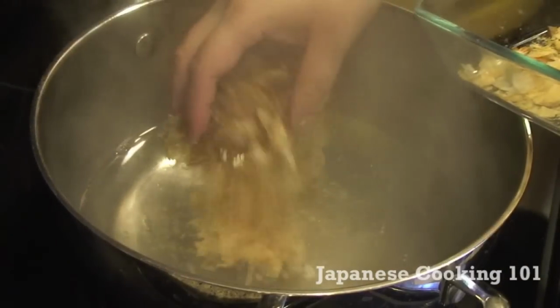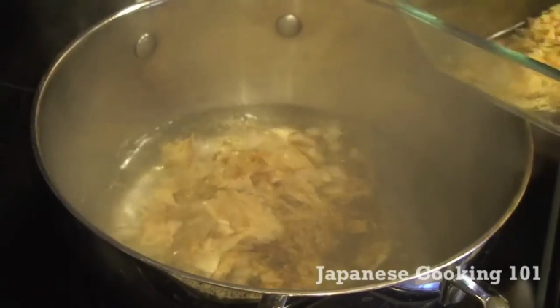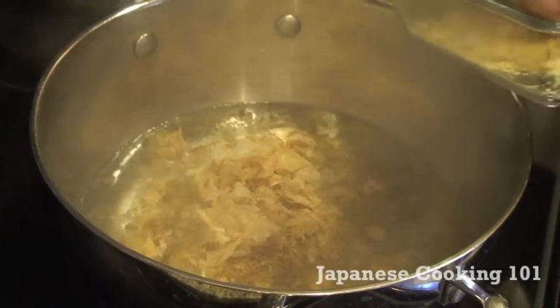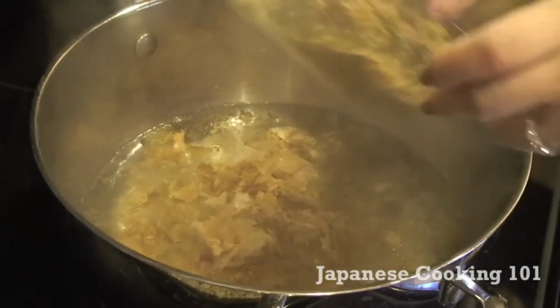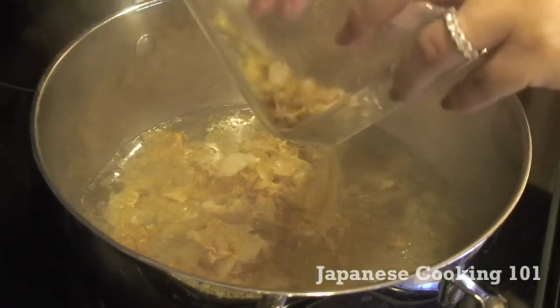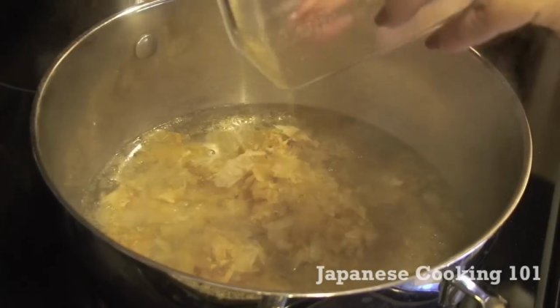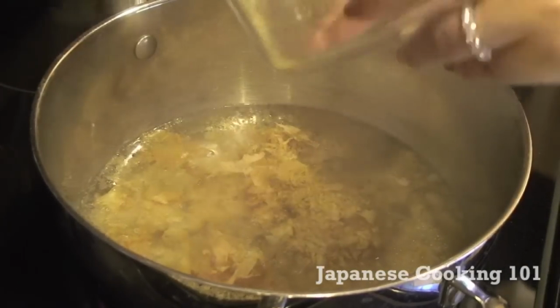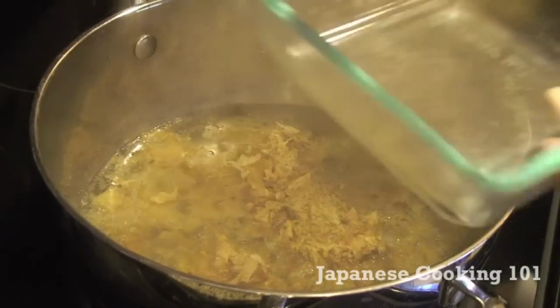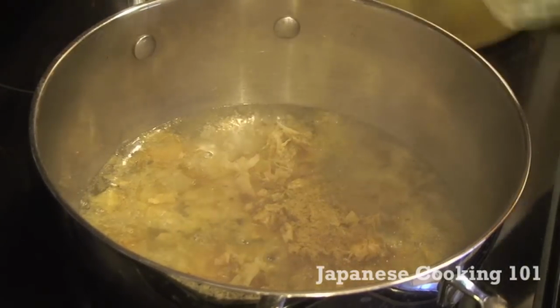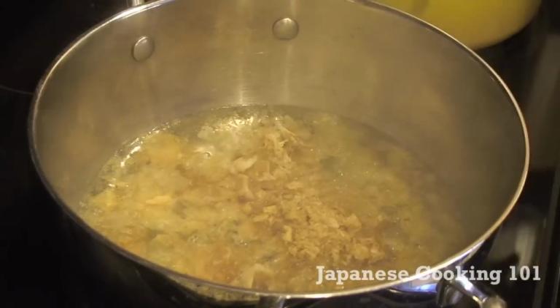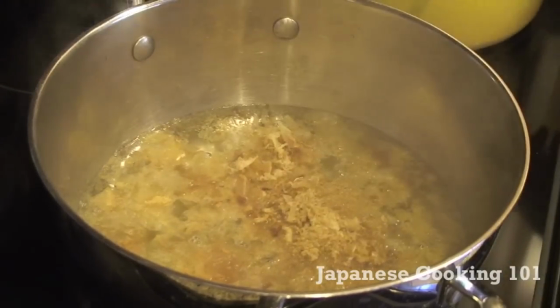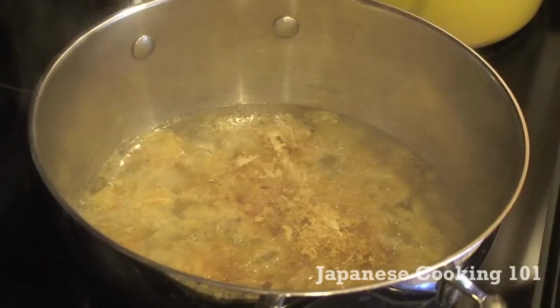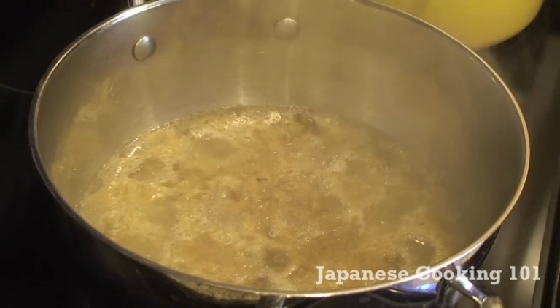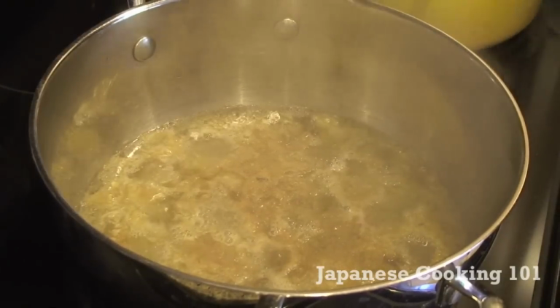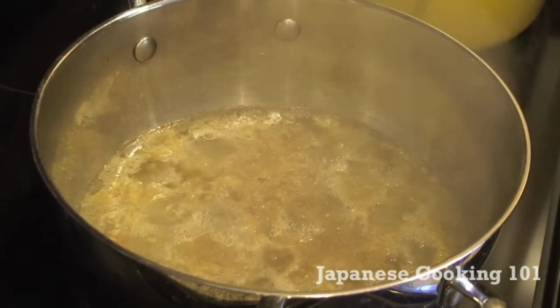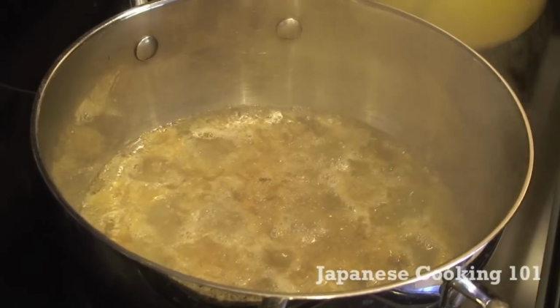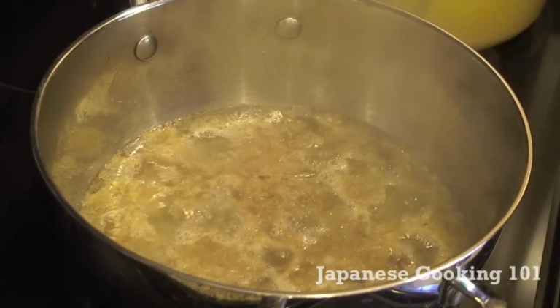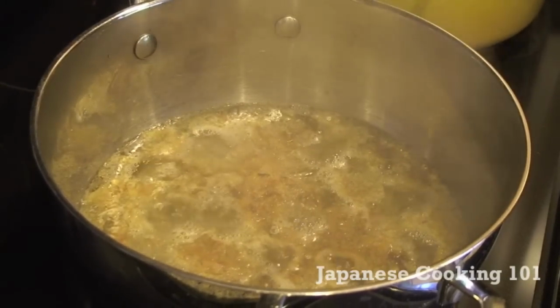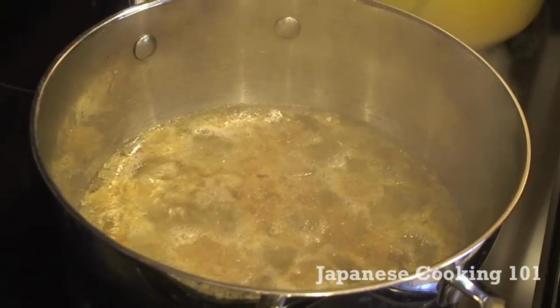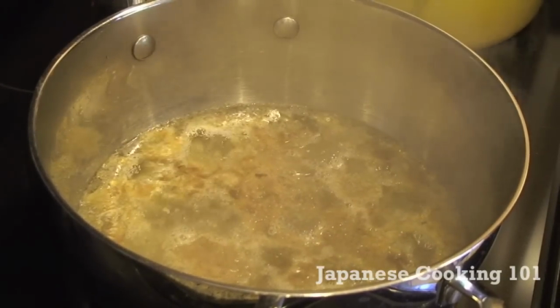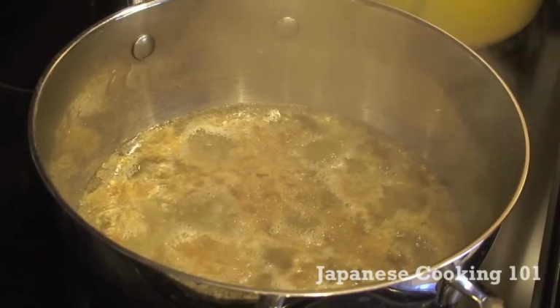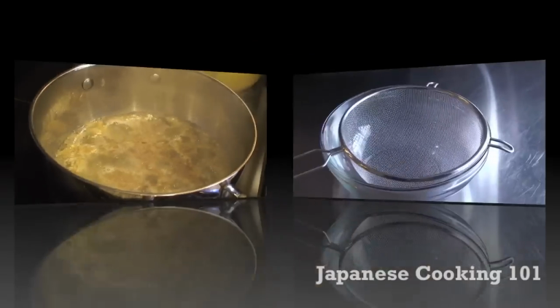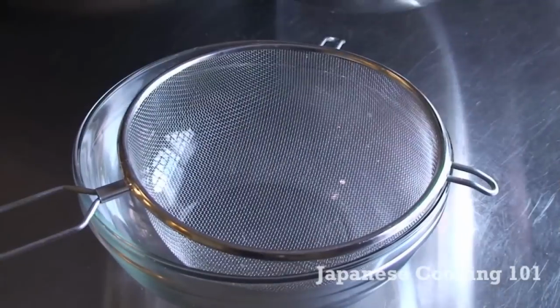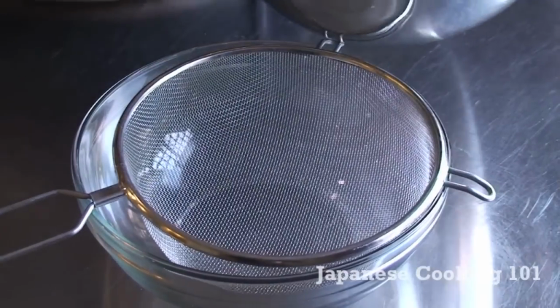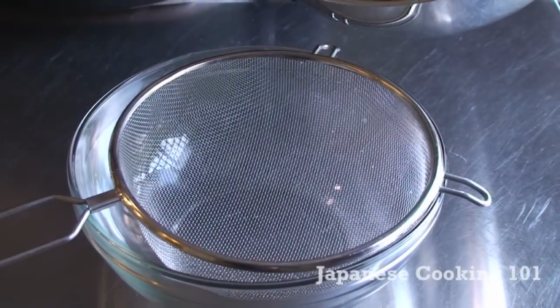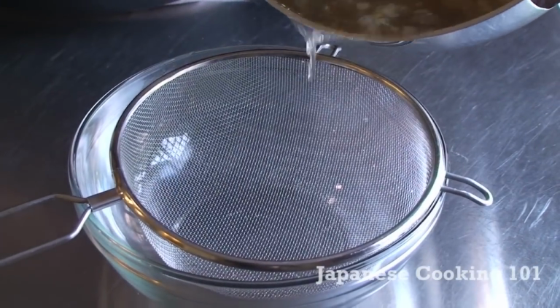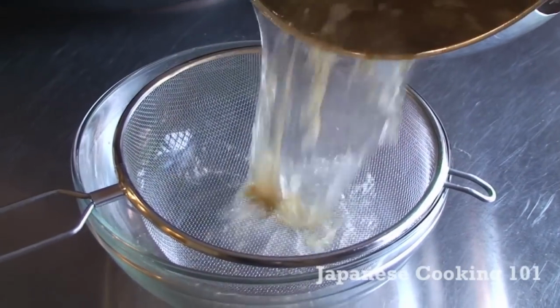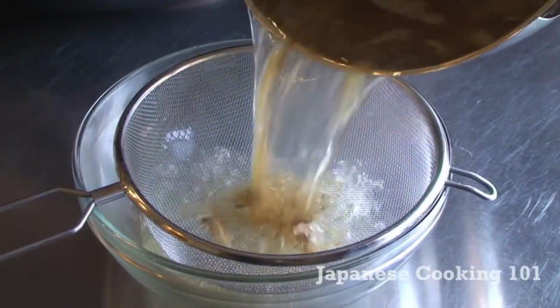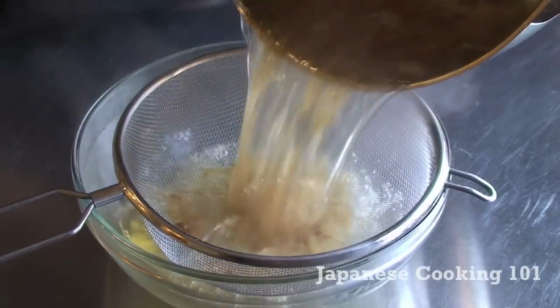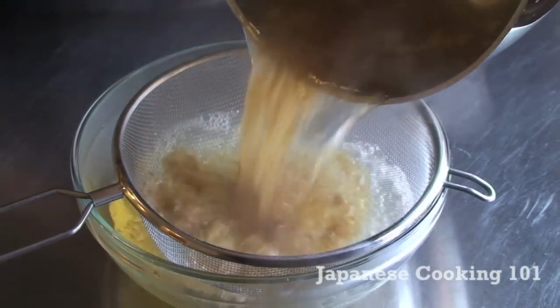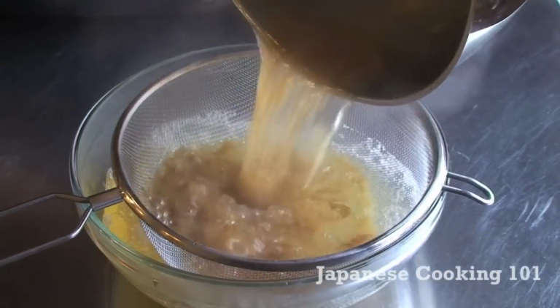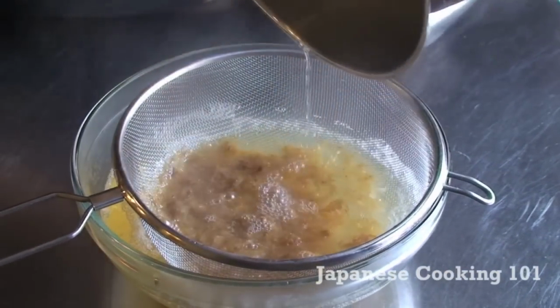Now add katsuobushi dried bonito flakes and let the water boil. Then immediately turn off the heat. Leave it for 5 minutes. Strain into a bowl or another pot.